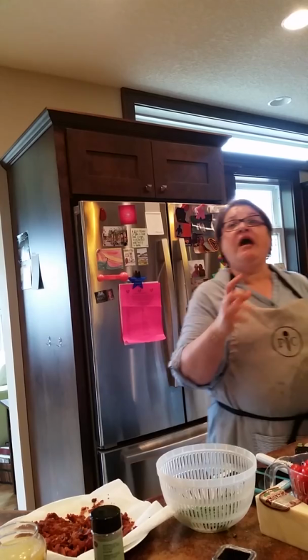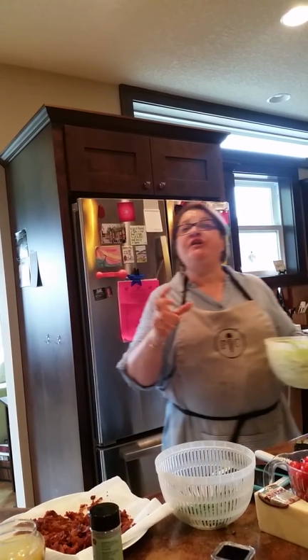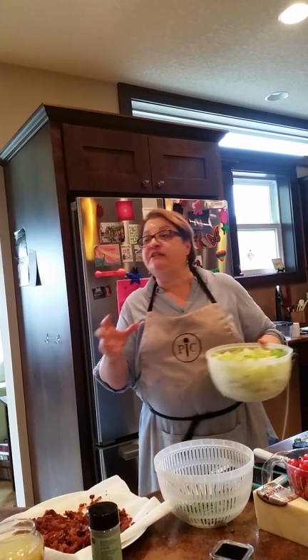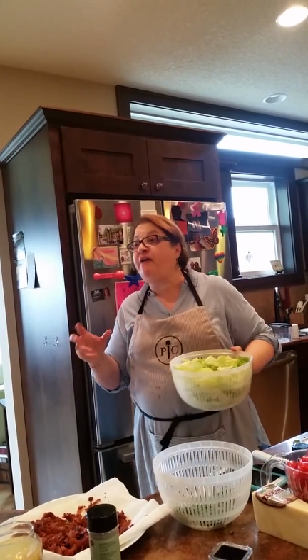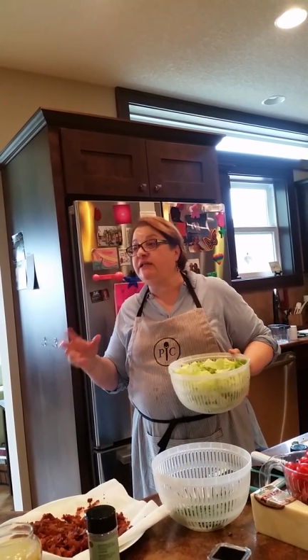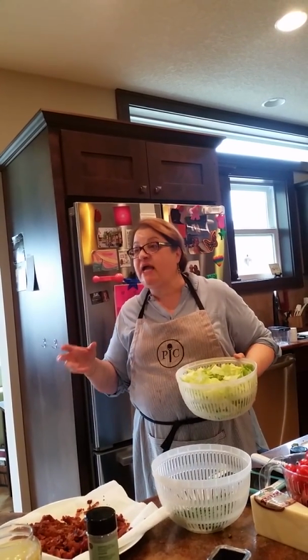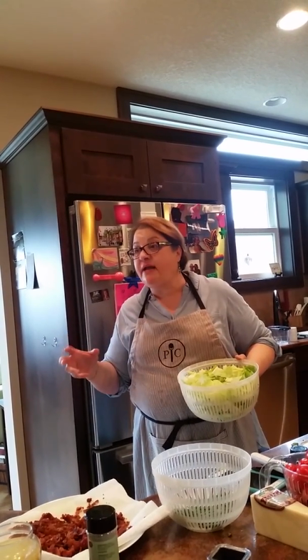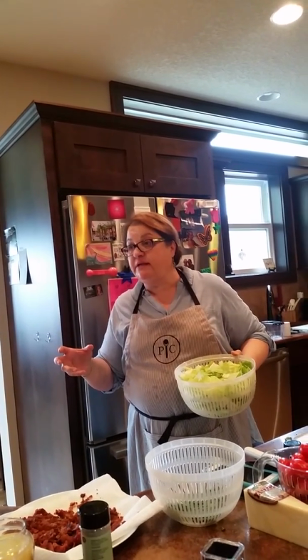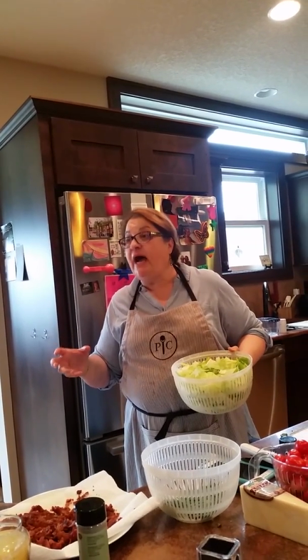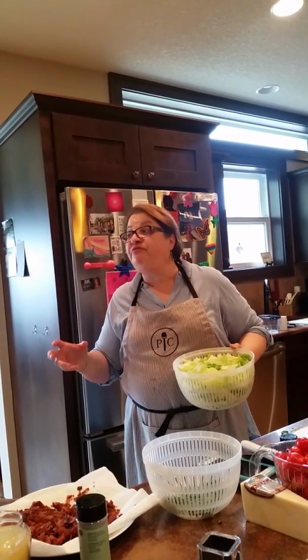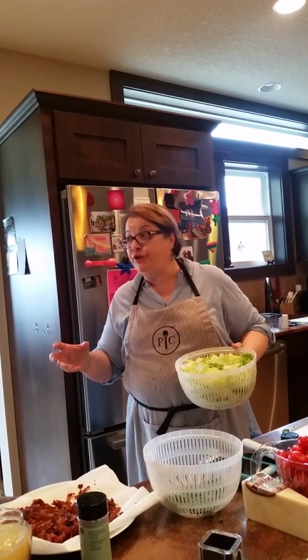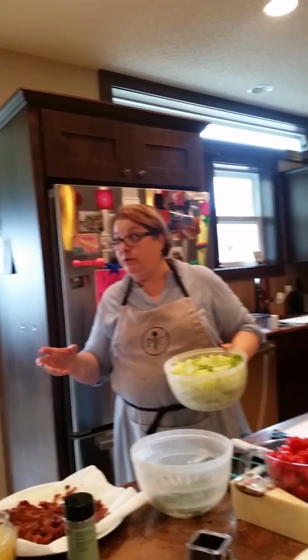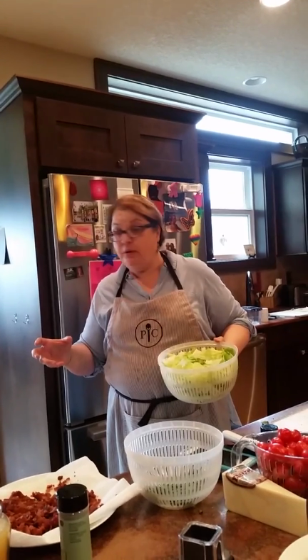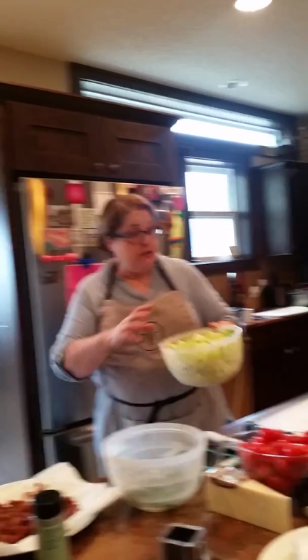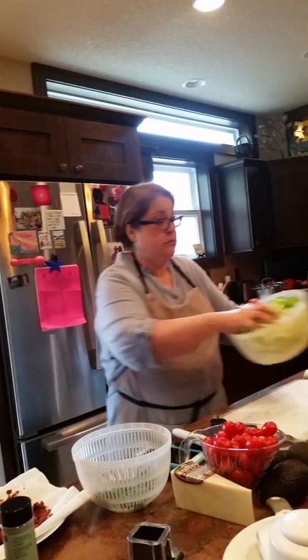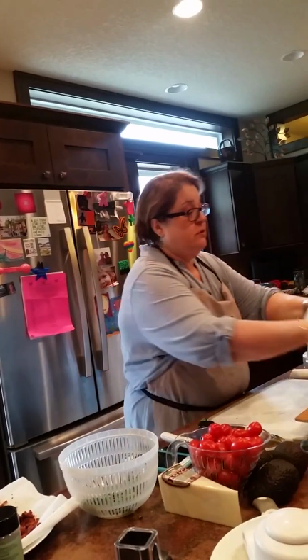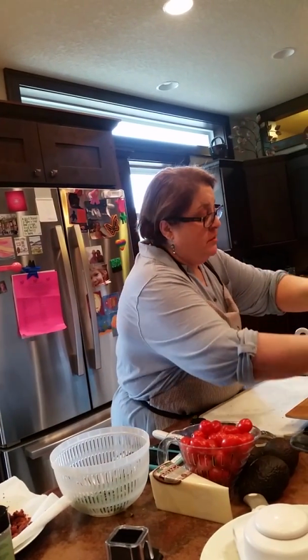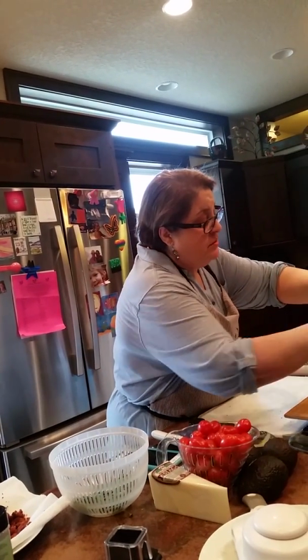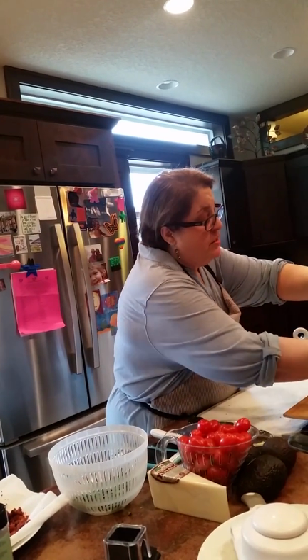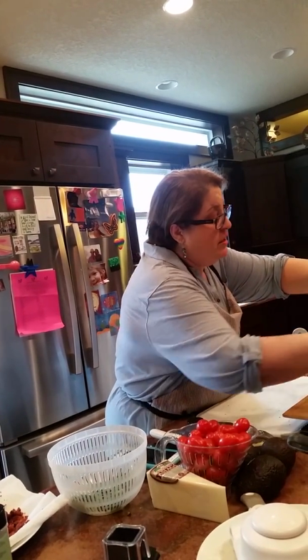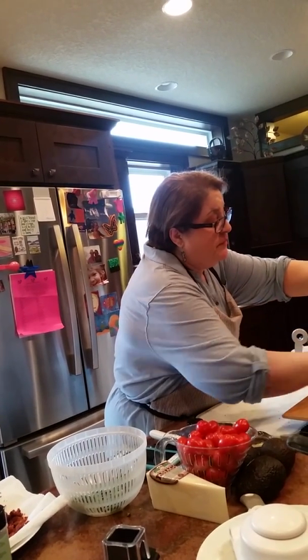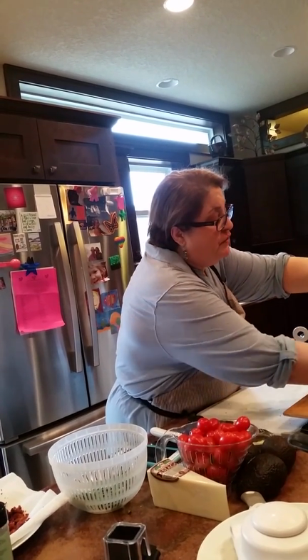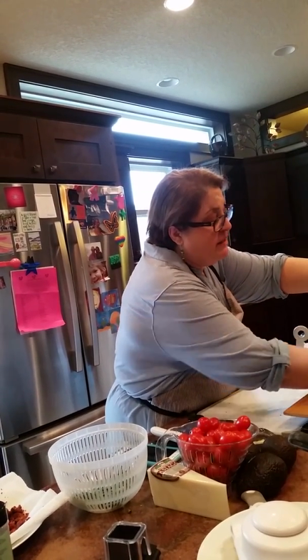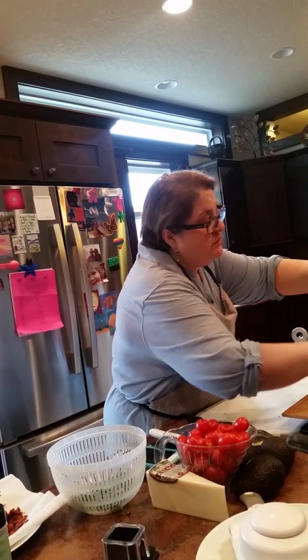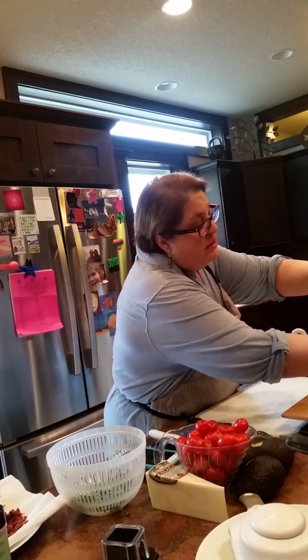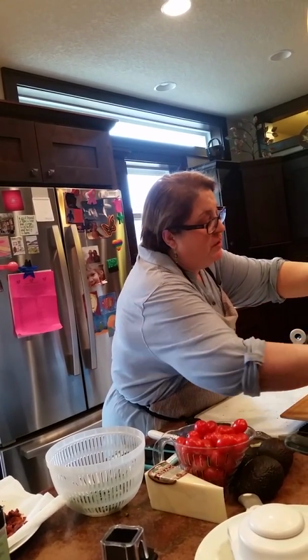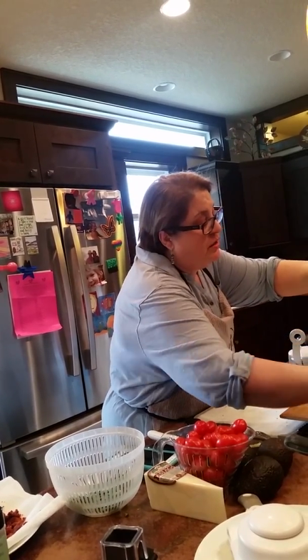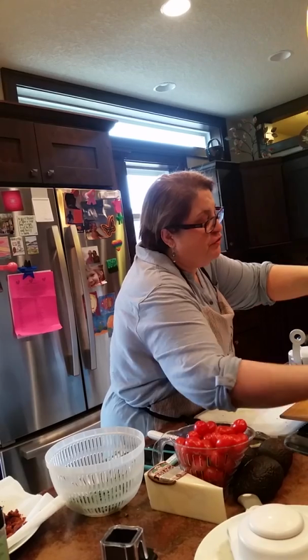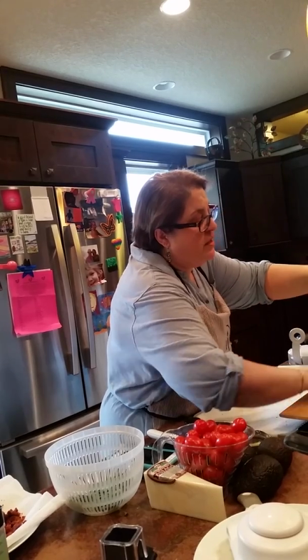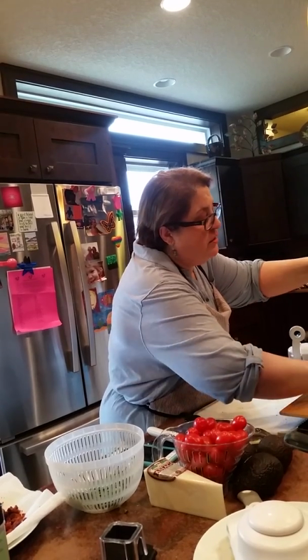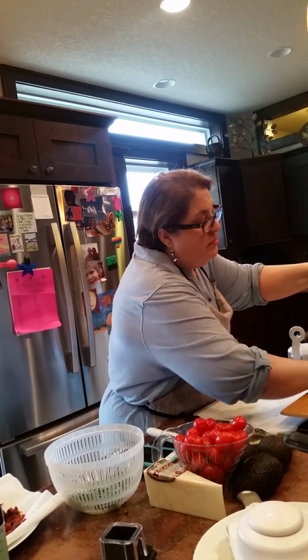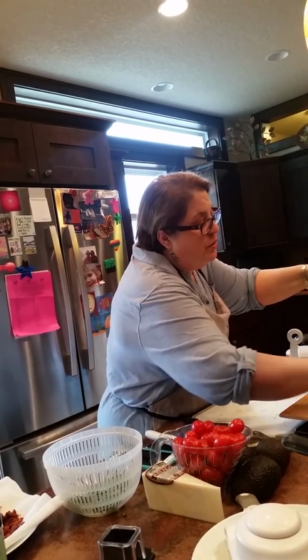Do not go near this meat for at least 10 minutes. I will find you. In goes our beautiful greens into our large serveware bowl.